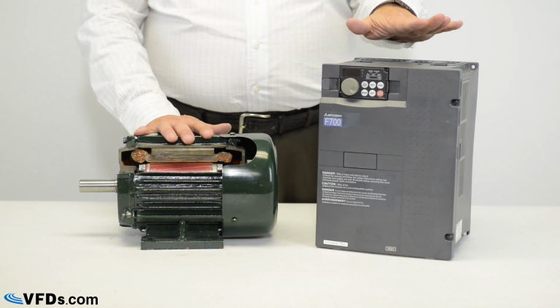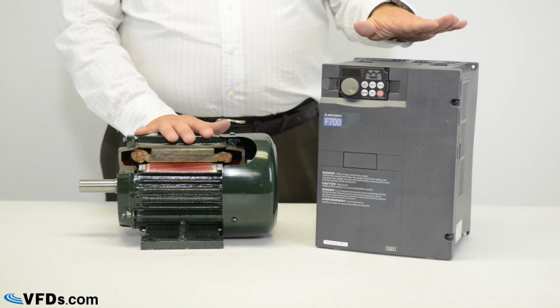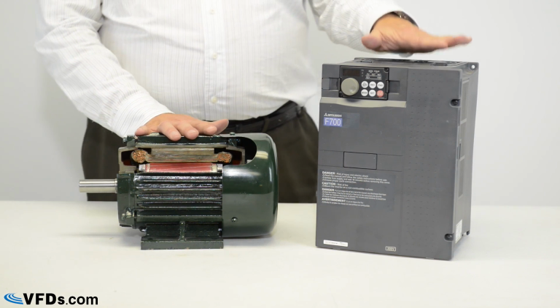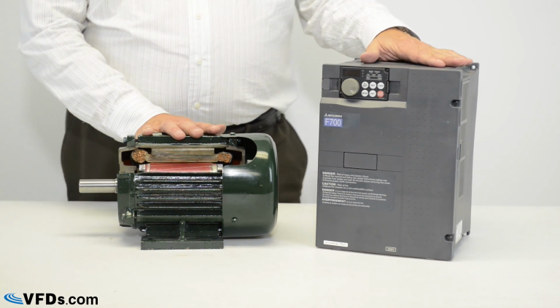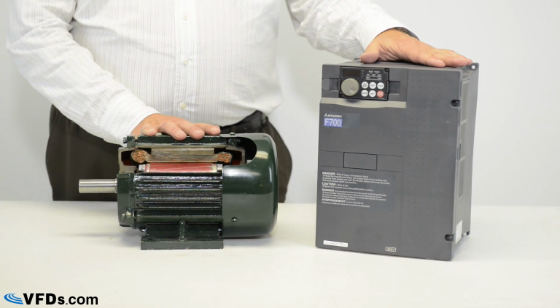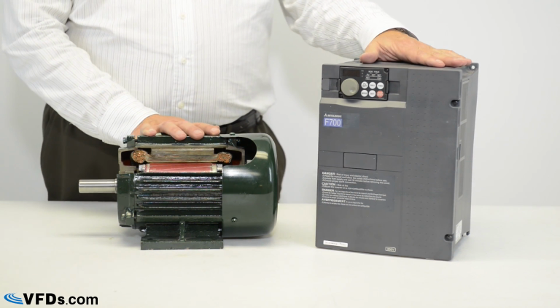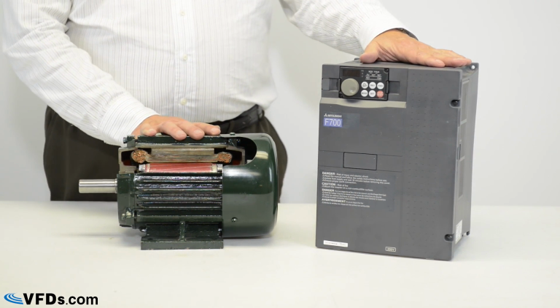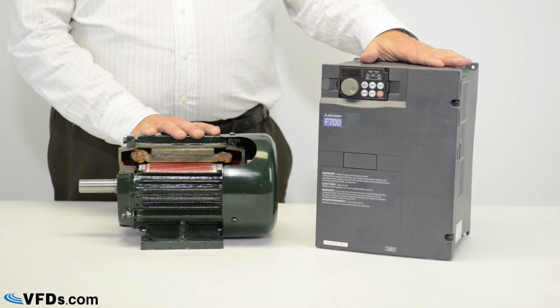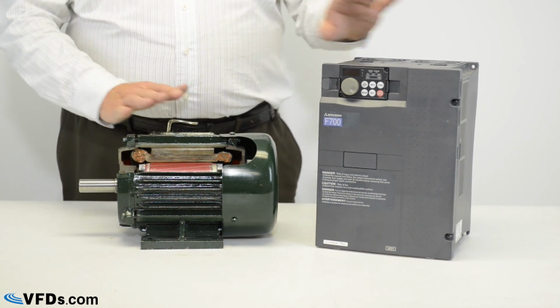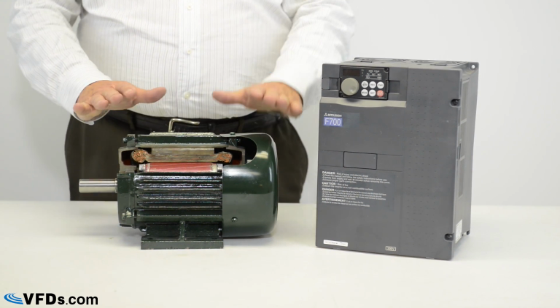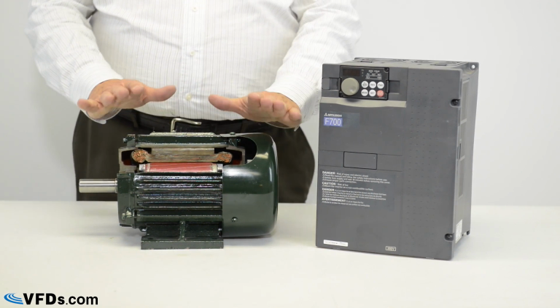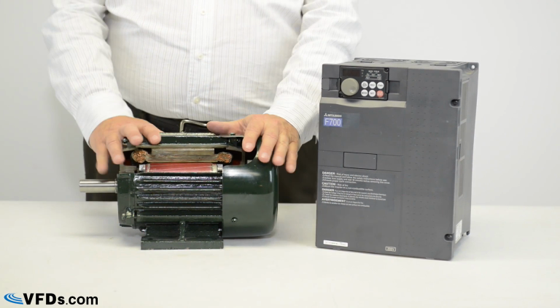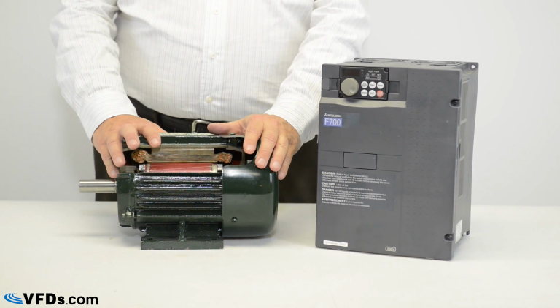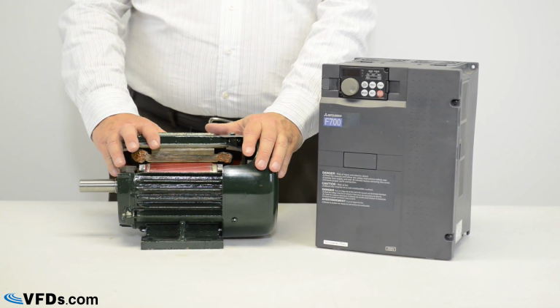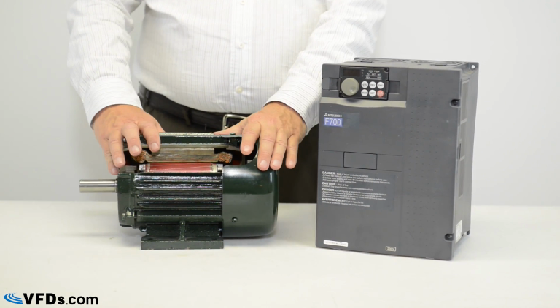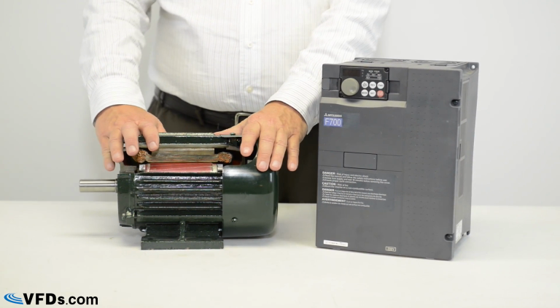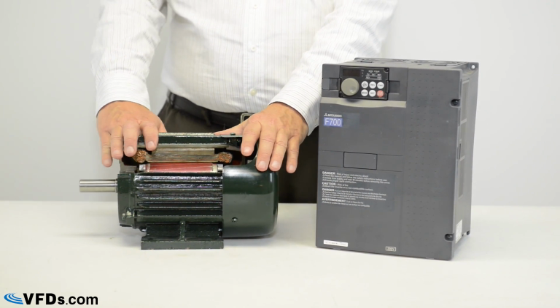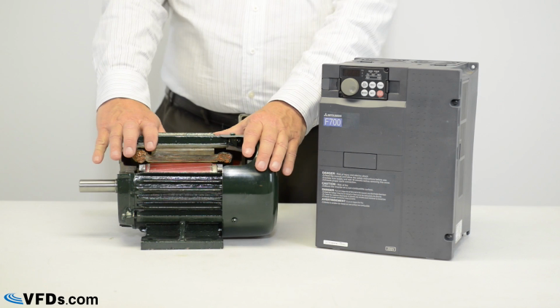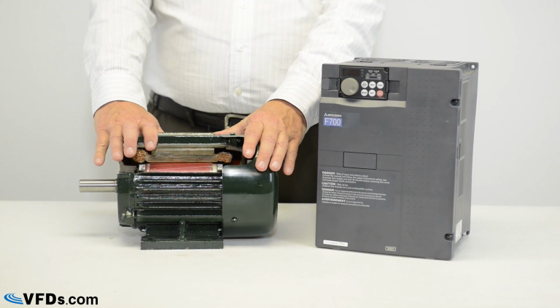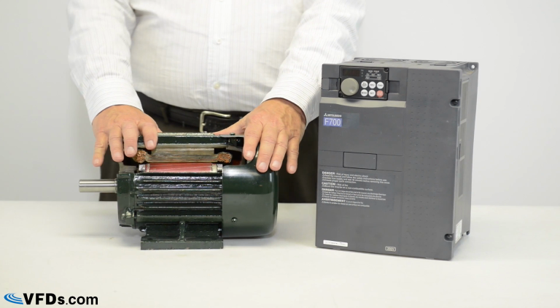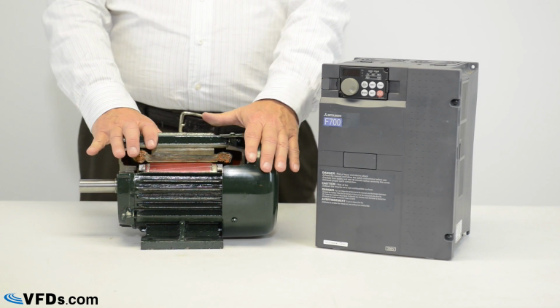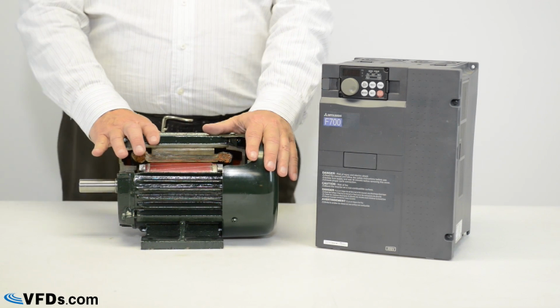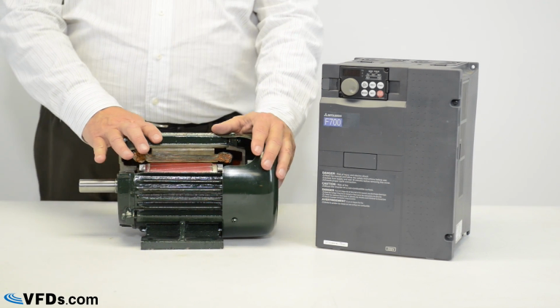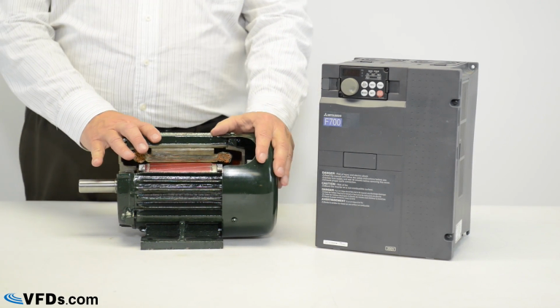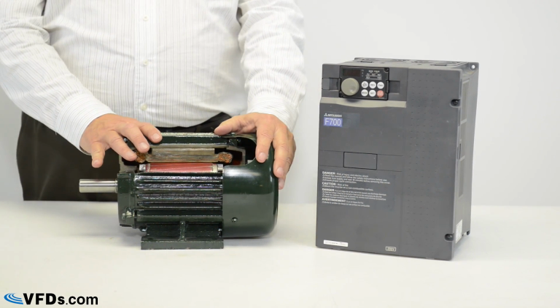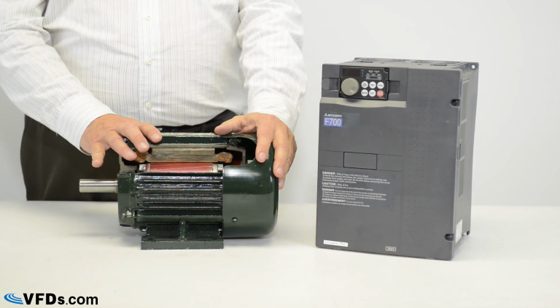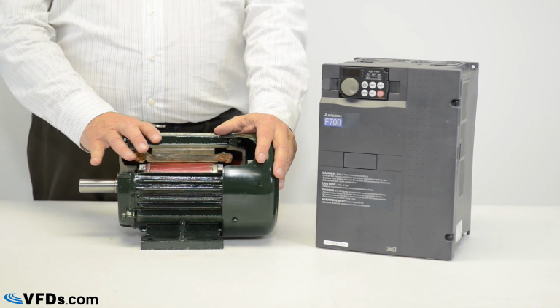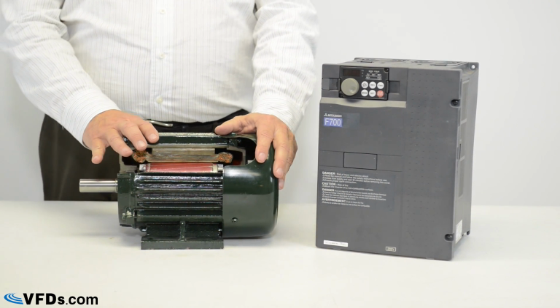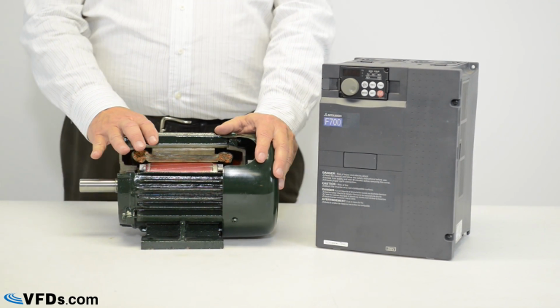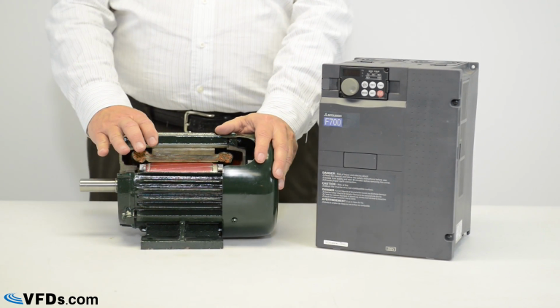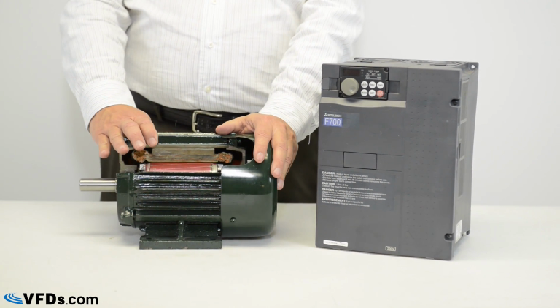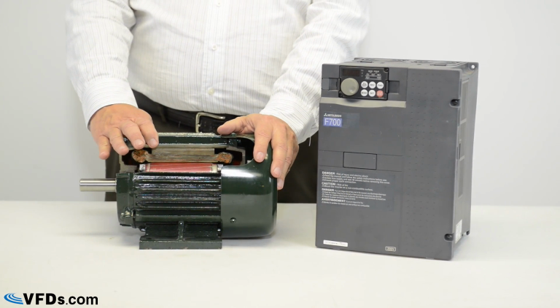Here is a variable frequency drive and here is a three phase induction motor, the kind of motor typically used with today's variable frequency drives.